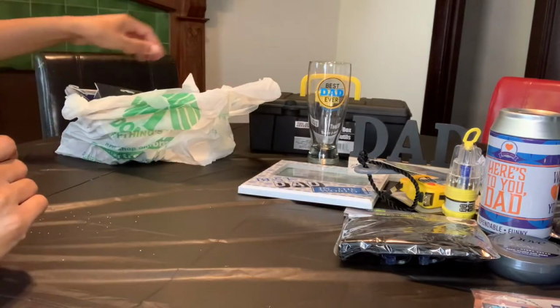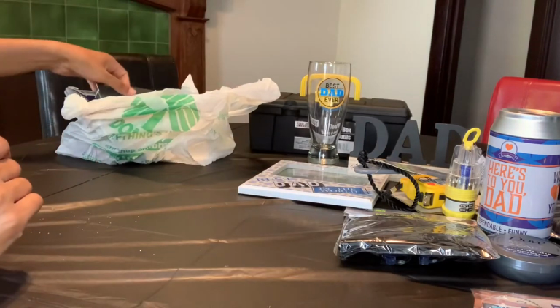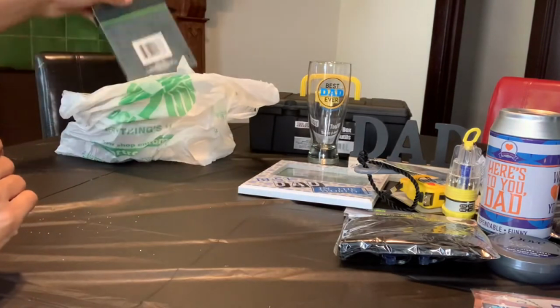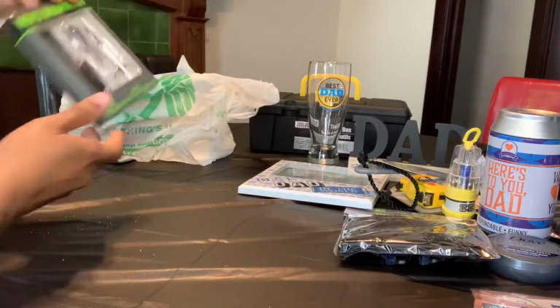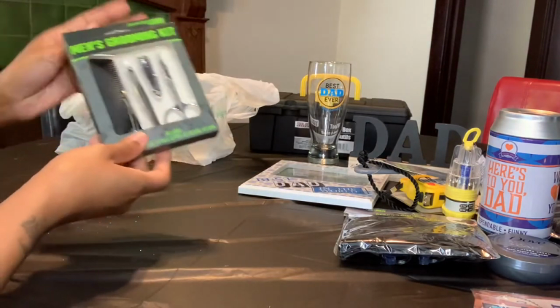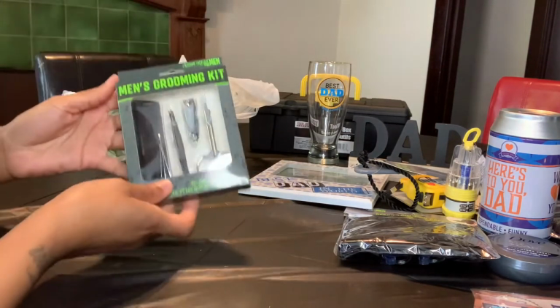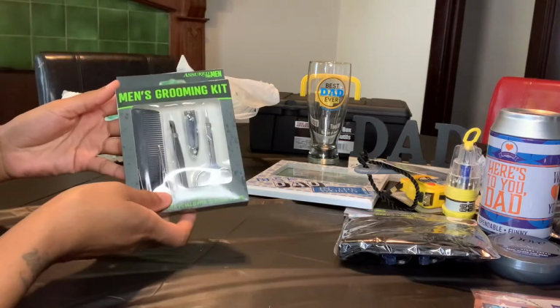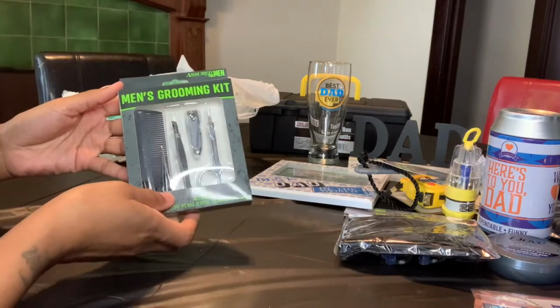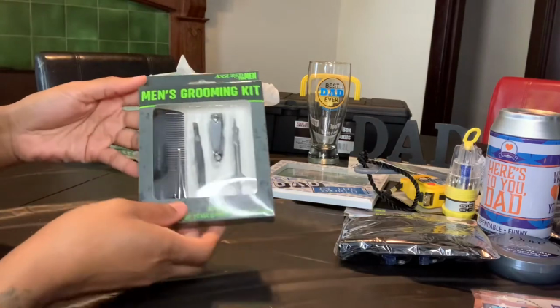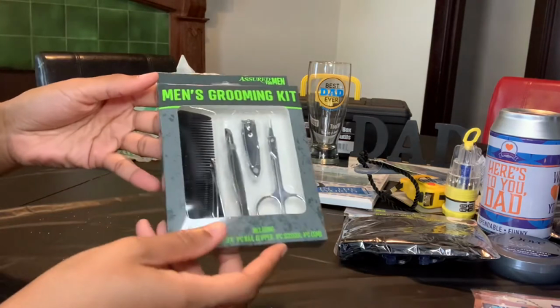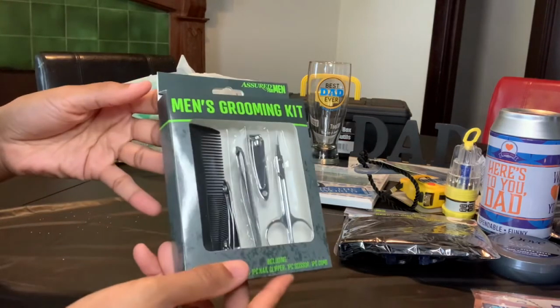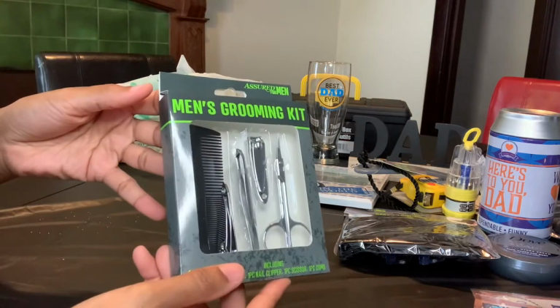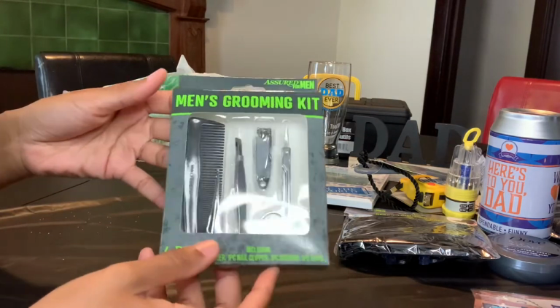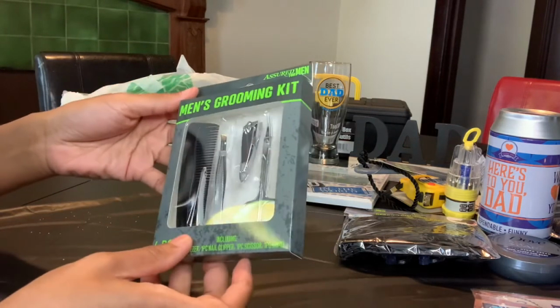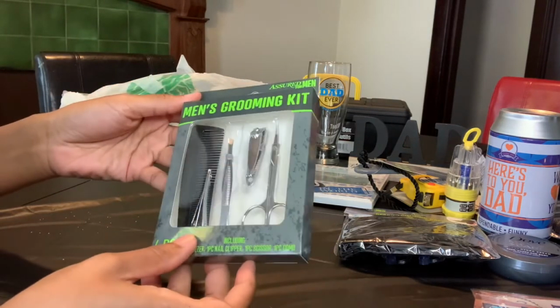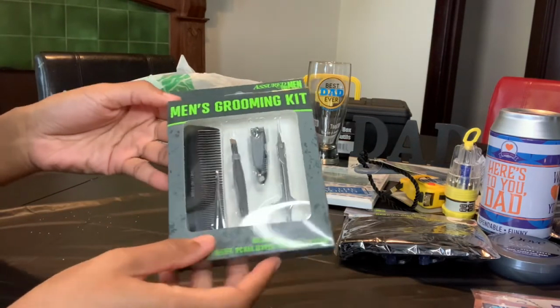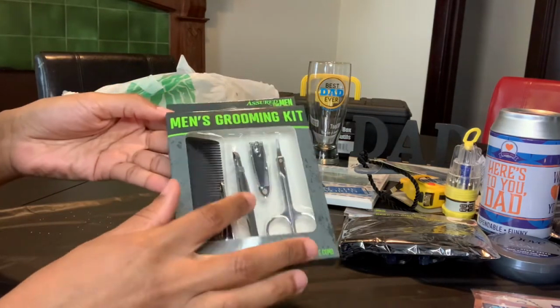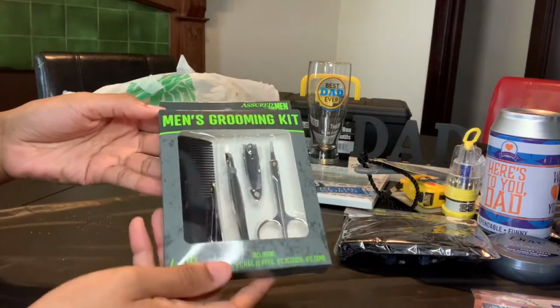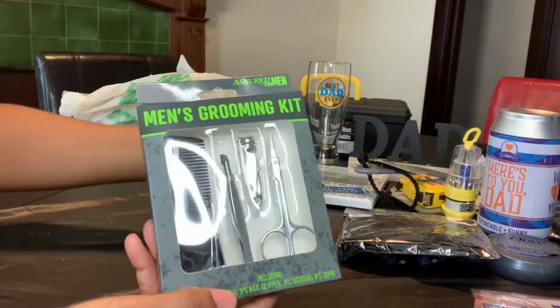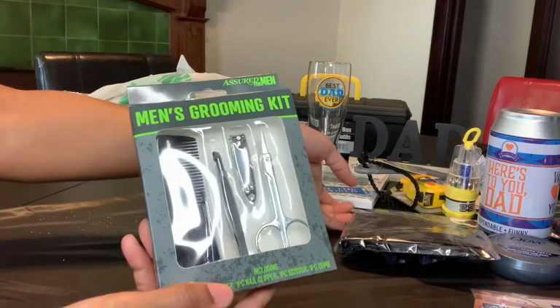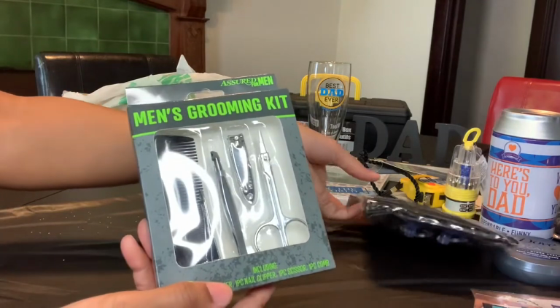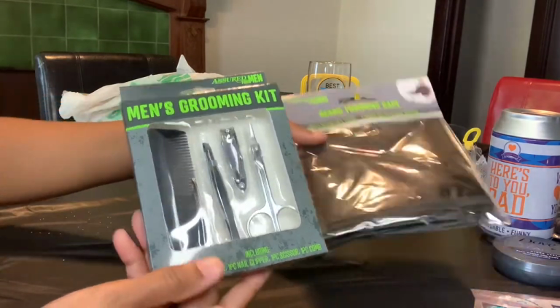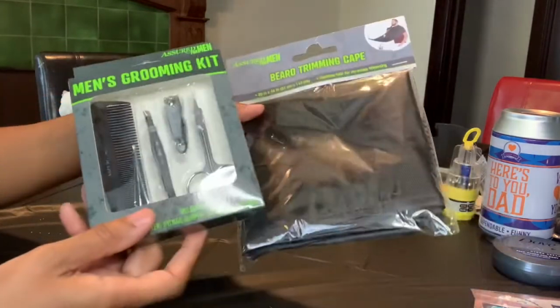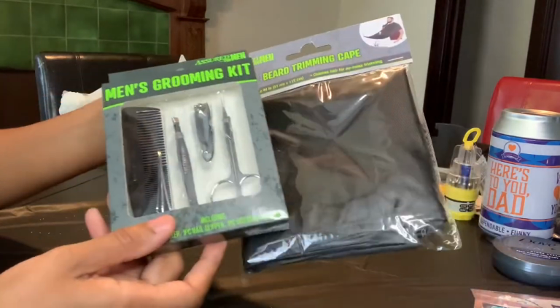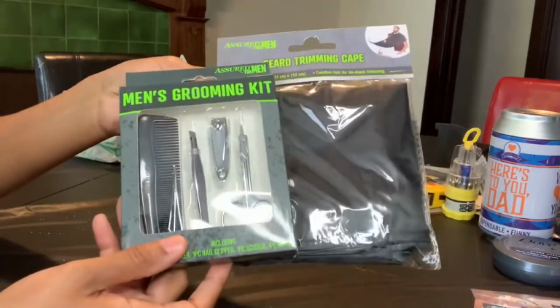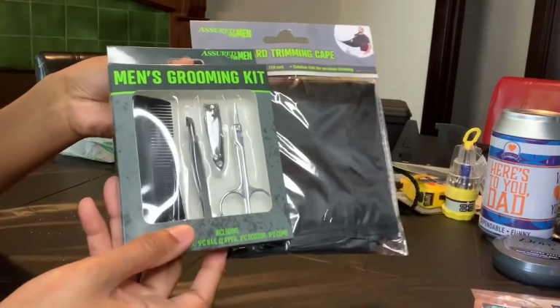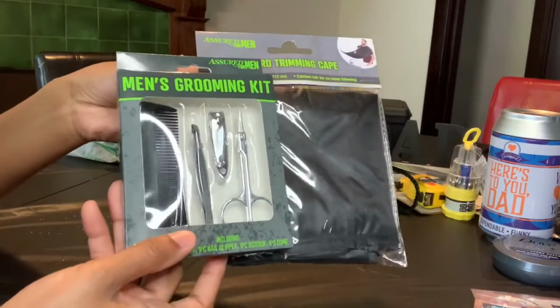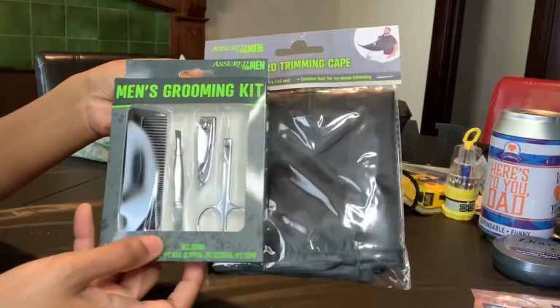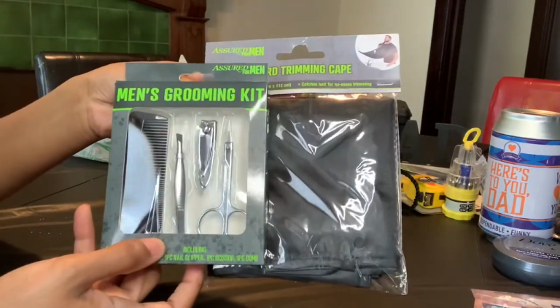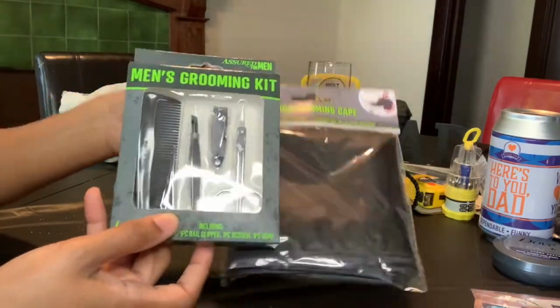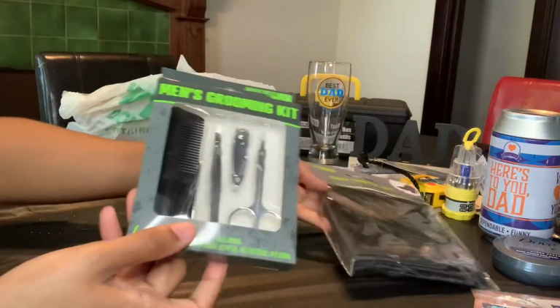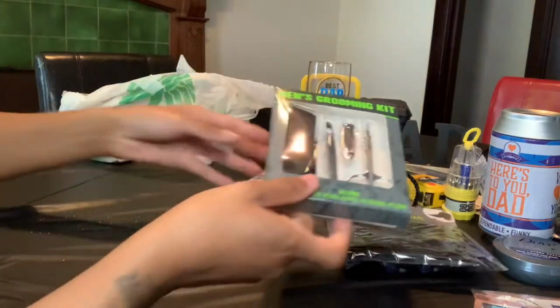This next item is a four-piece men's grooming kit. It is a four-piece but they added an extra nail clipper, and I thought this would go well with the beard trimming cape.